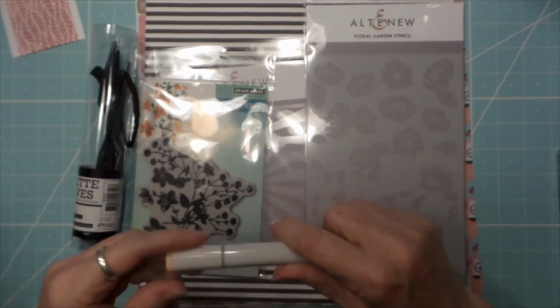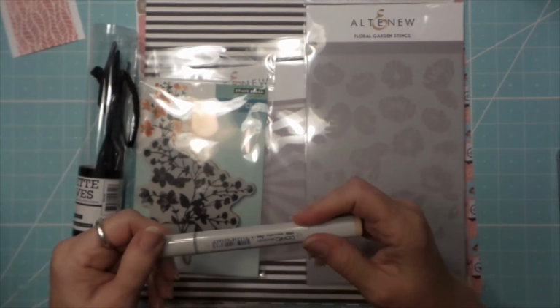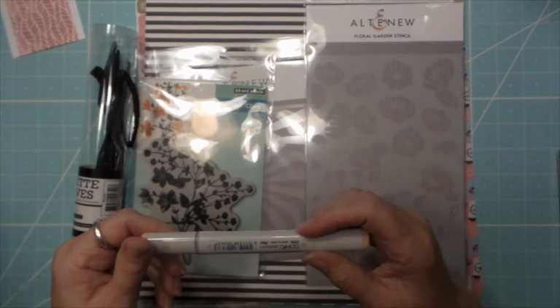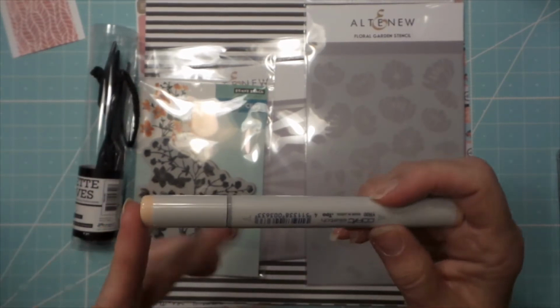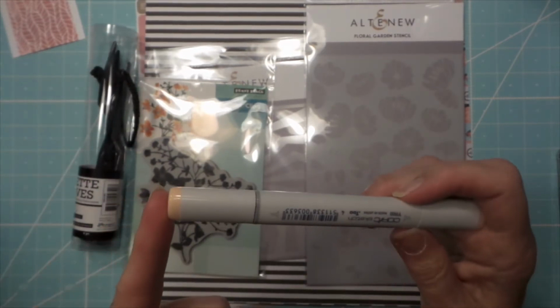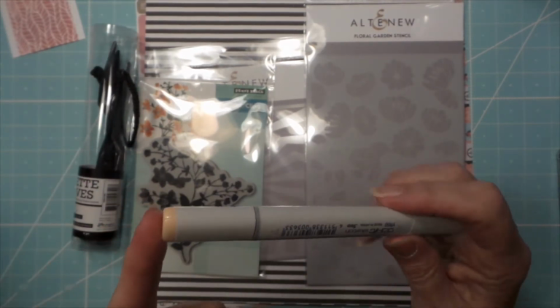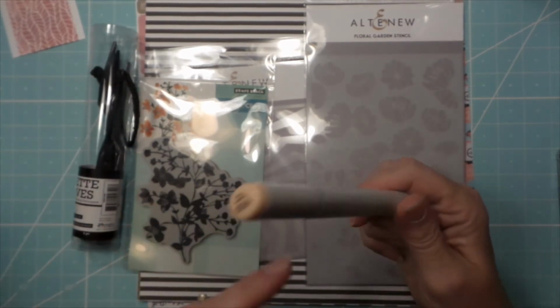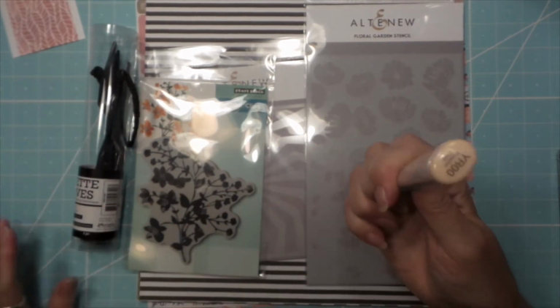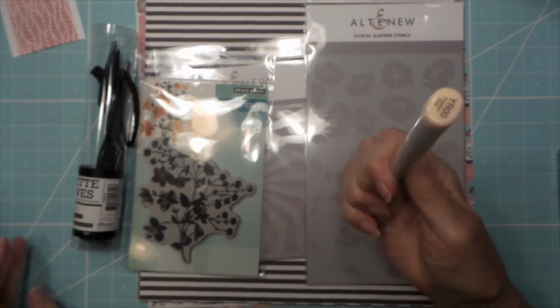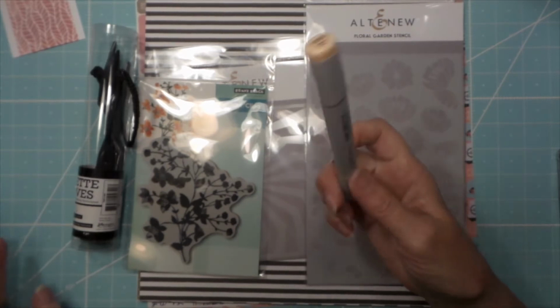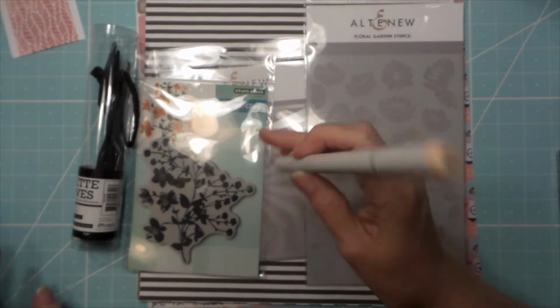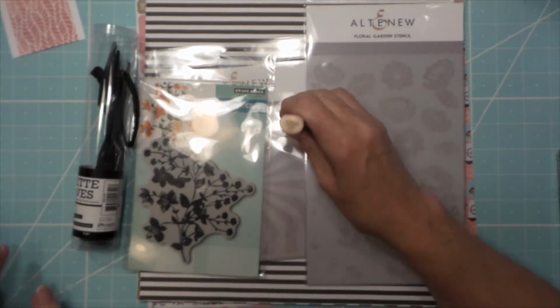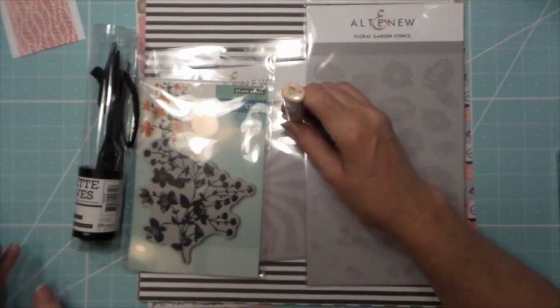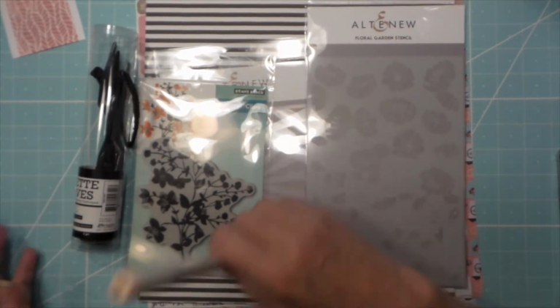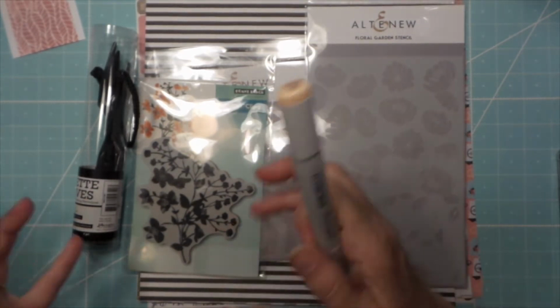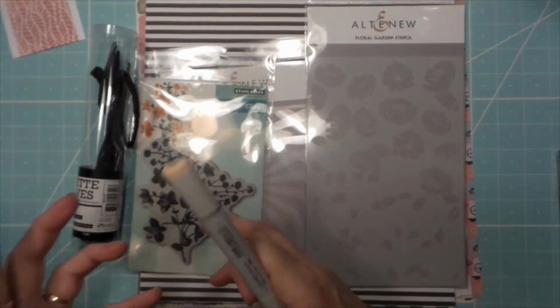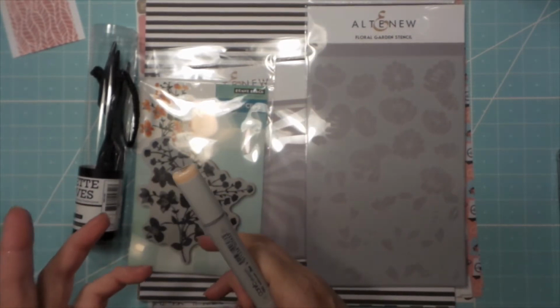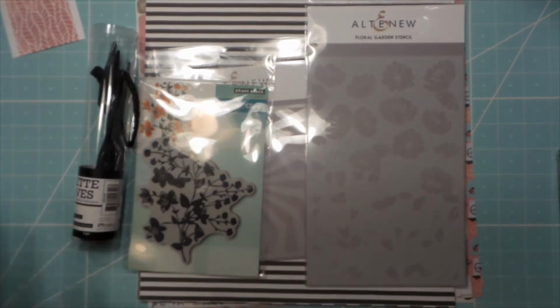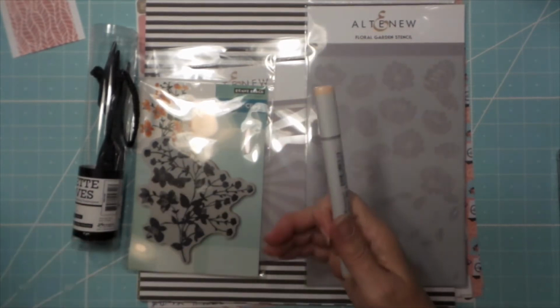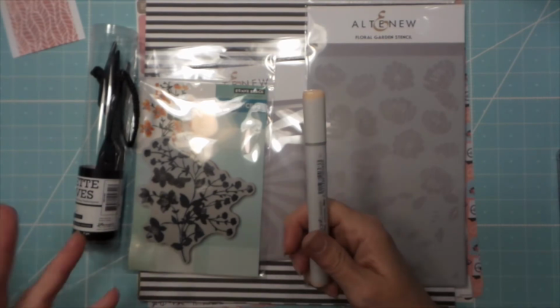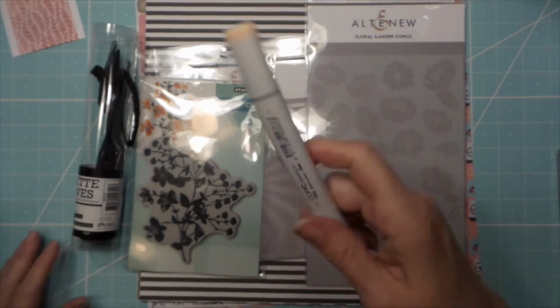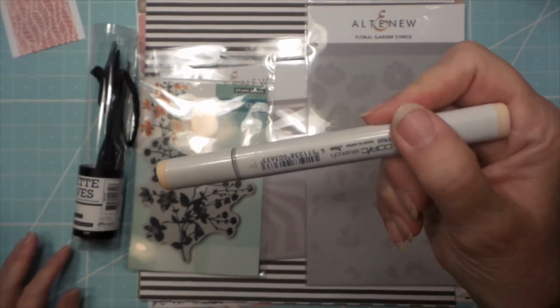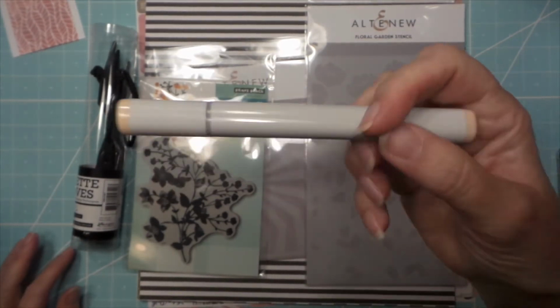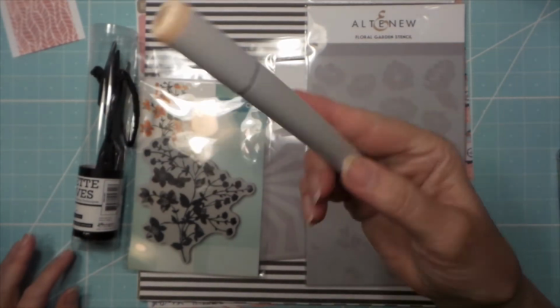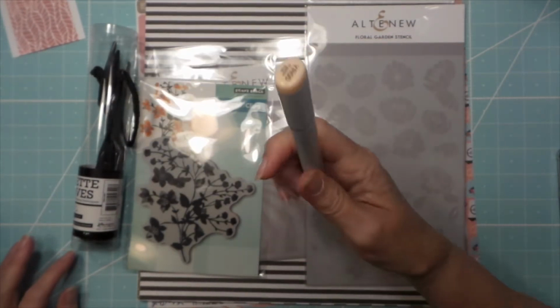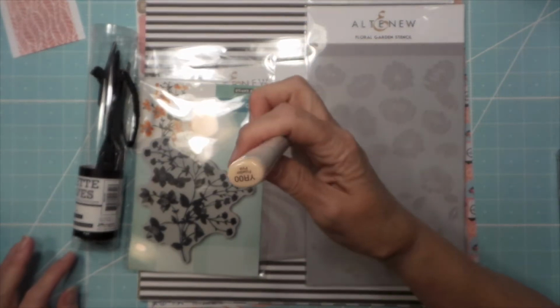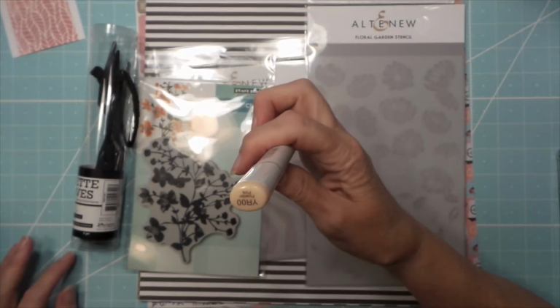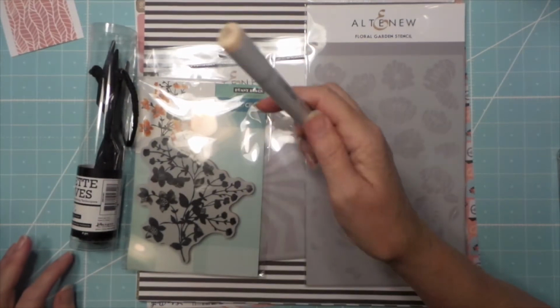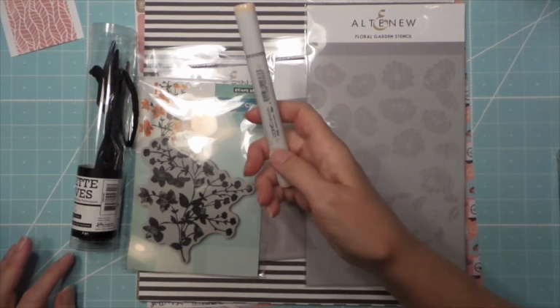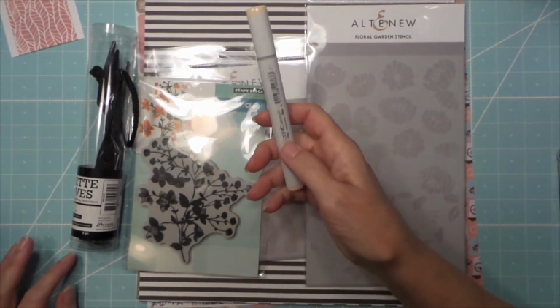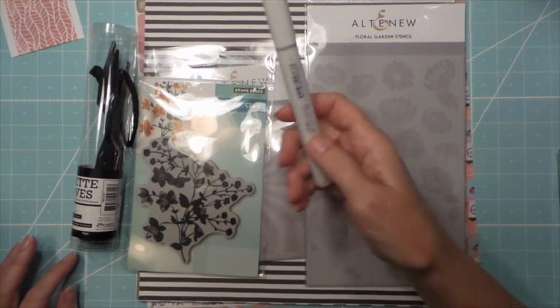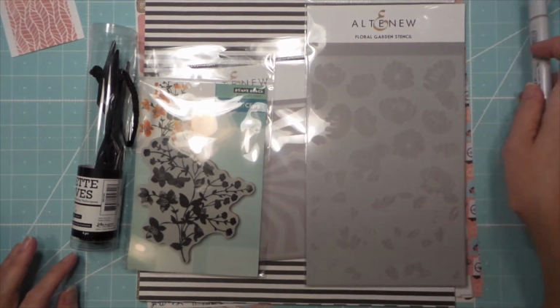They're getting rid of their Copics — they're just too expensive for the shop to keep, plus they've got the new Altenew ones, so I think they're kind of really replacing them. So I got a fleshy color. This was $4.77.